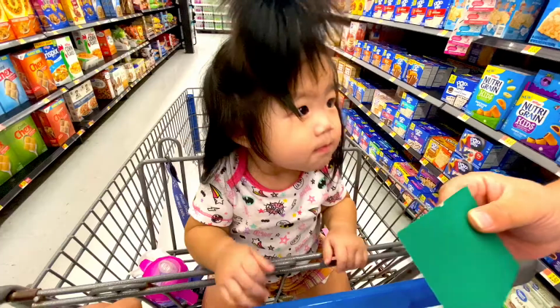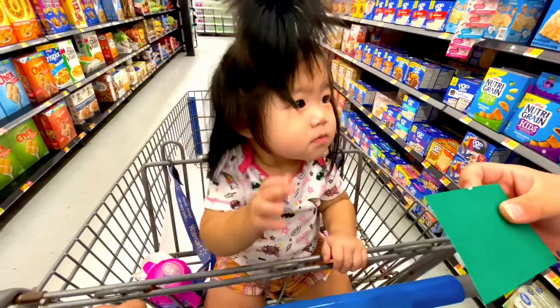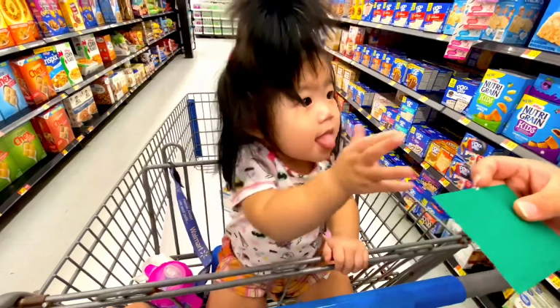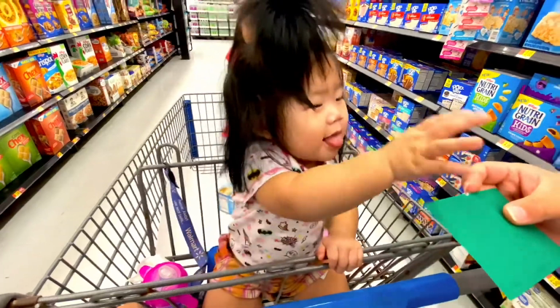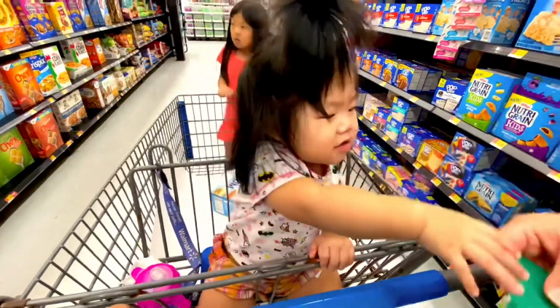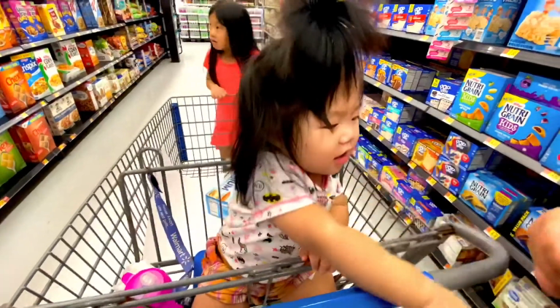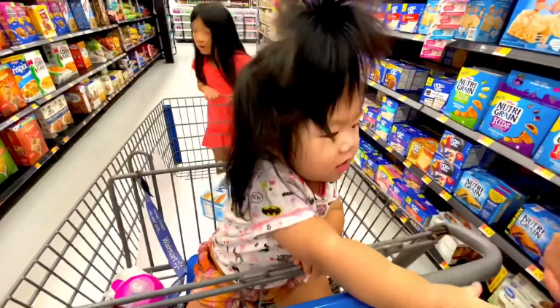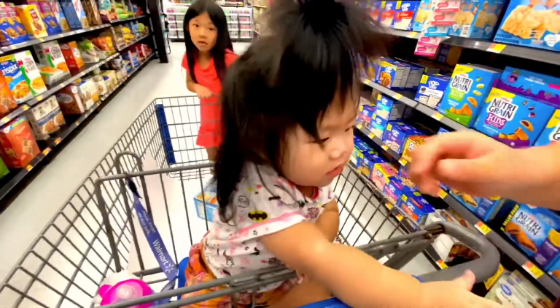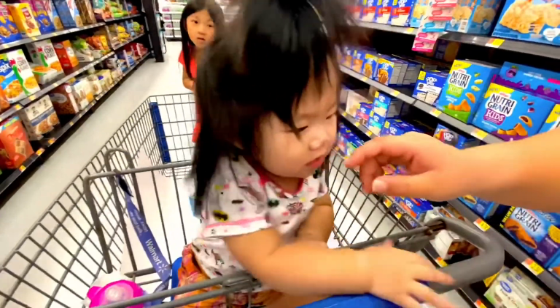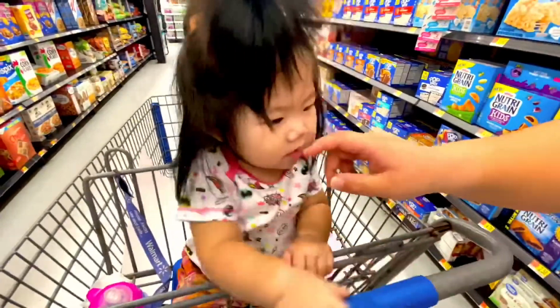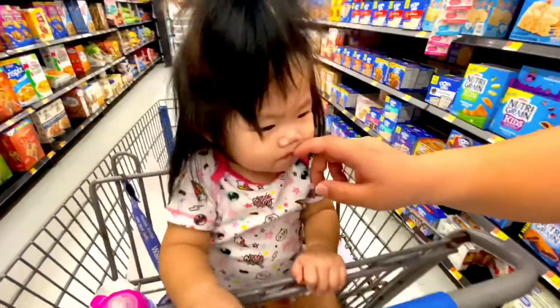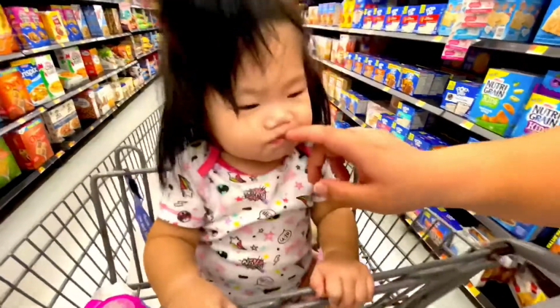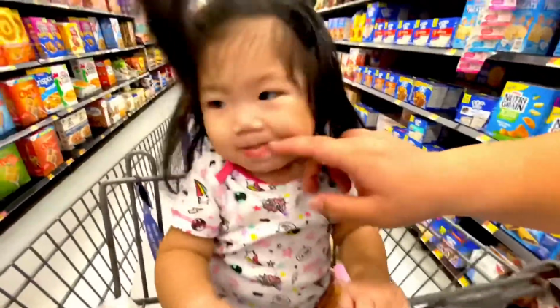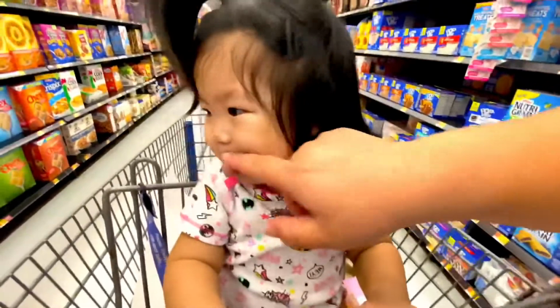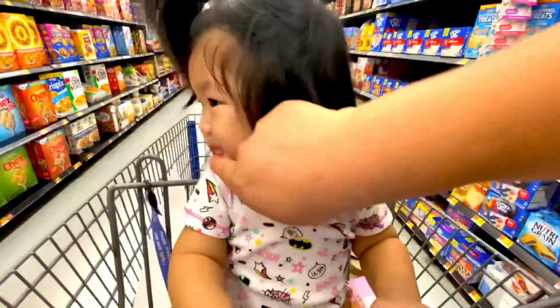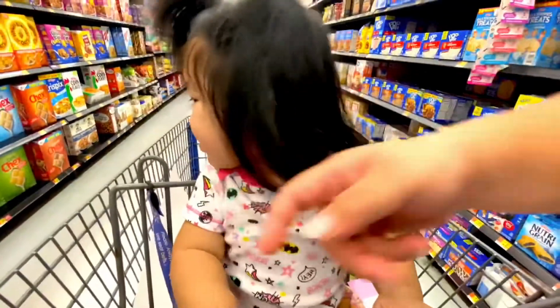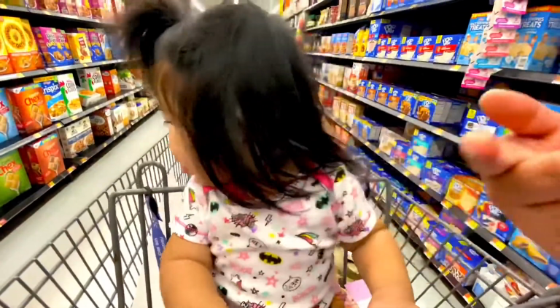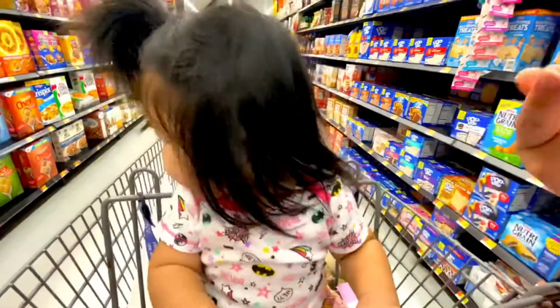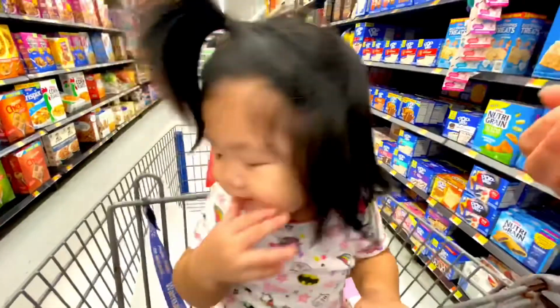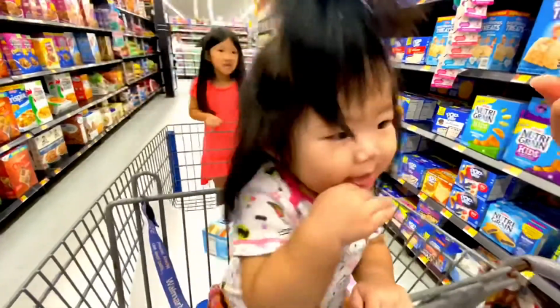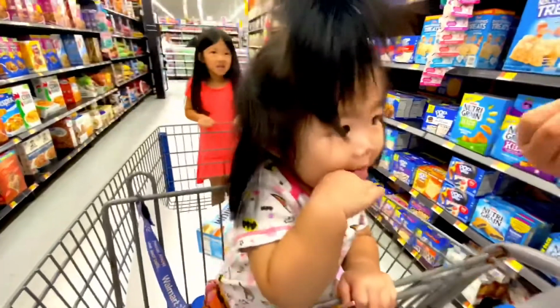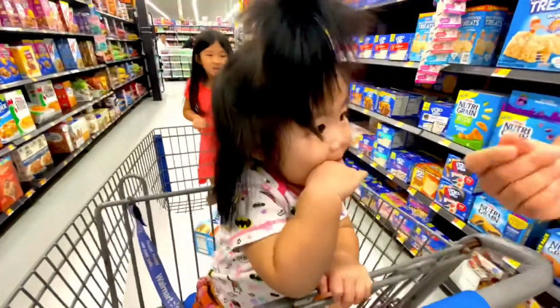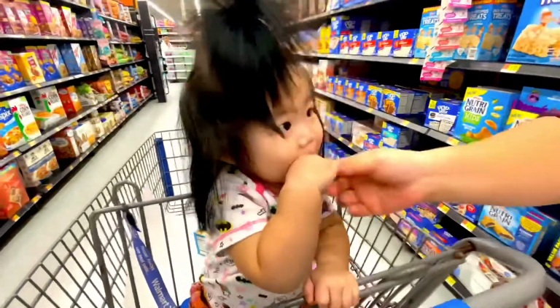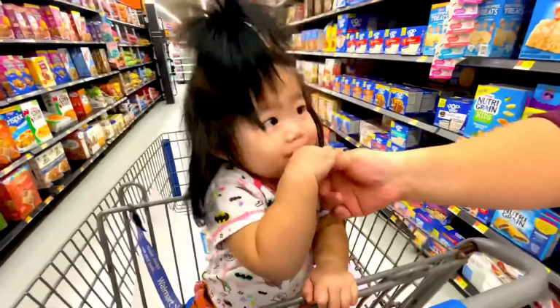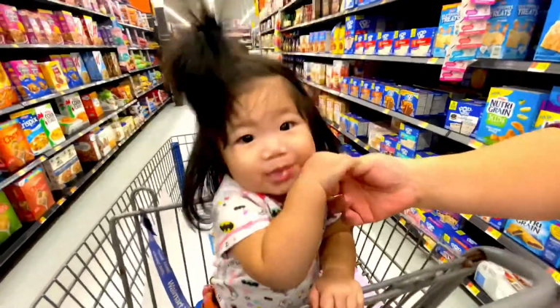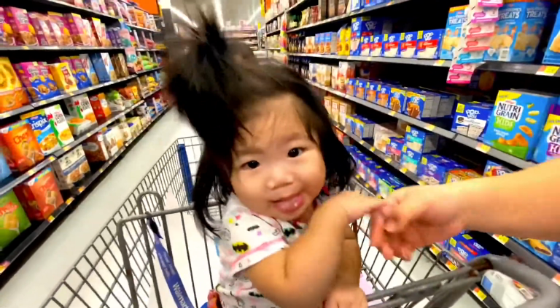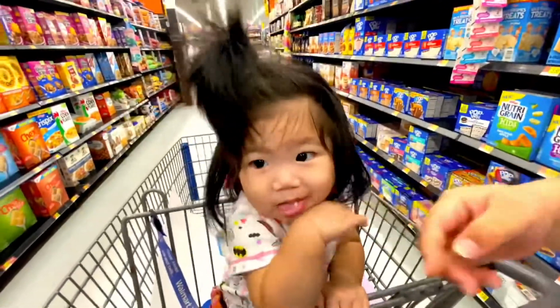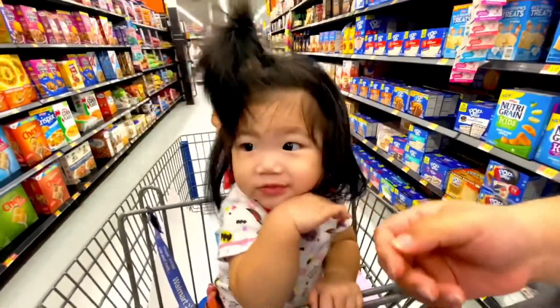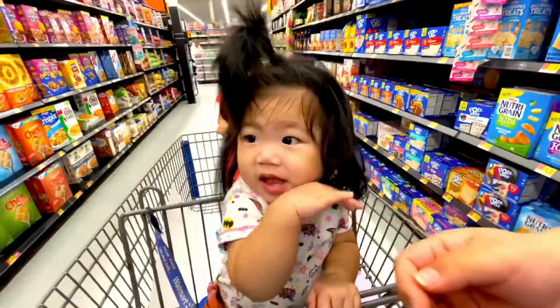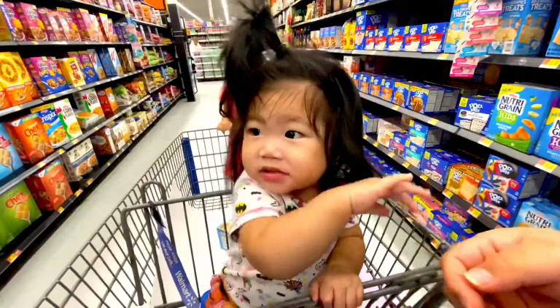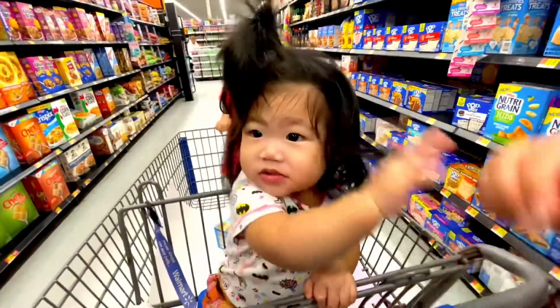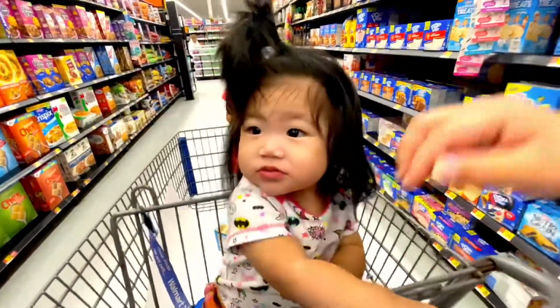You took a bite out of it! She's eating a card — she's got a card in her mouth. Where is it? Get it out. It's right there. Can I get it?